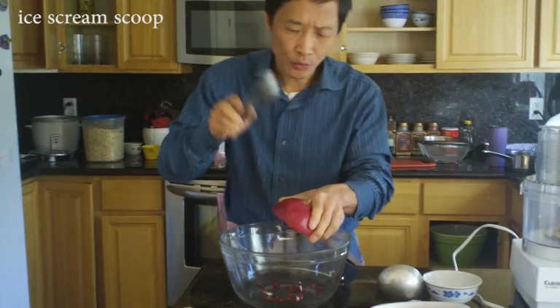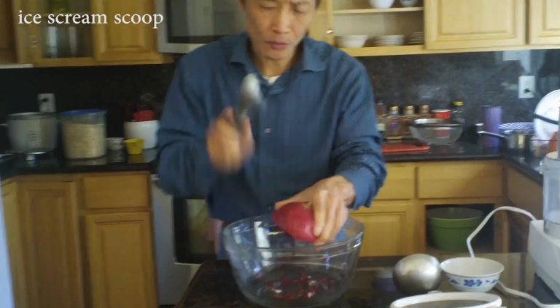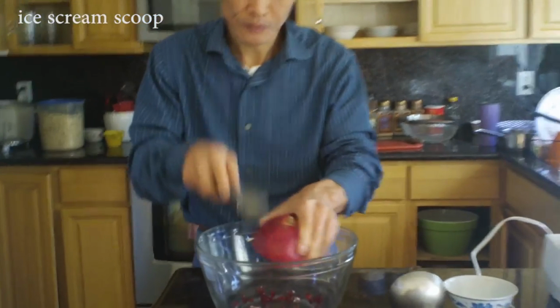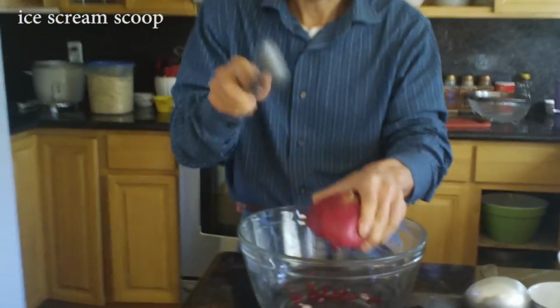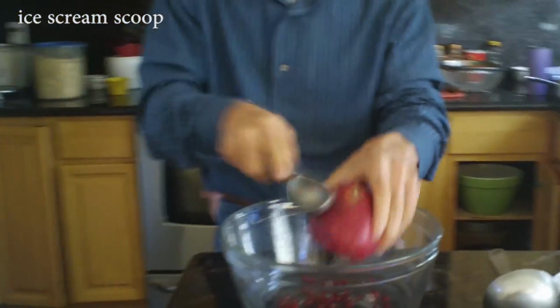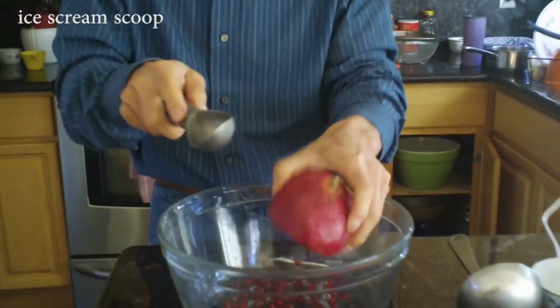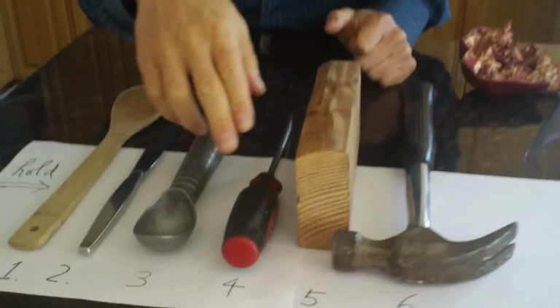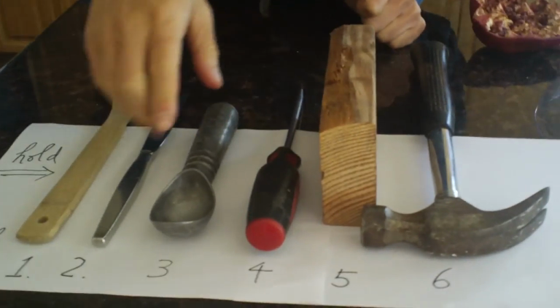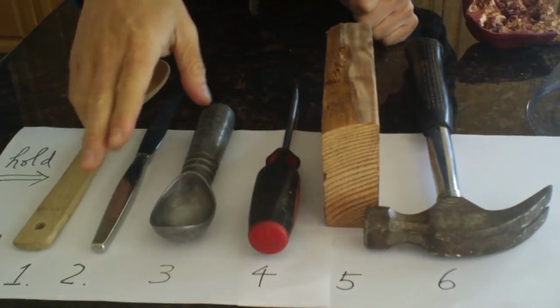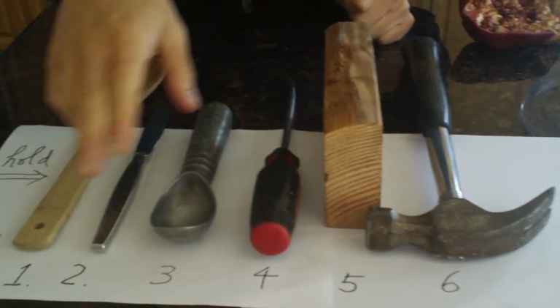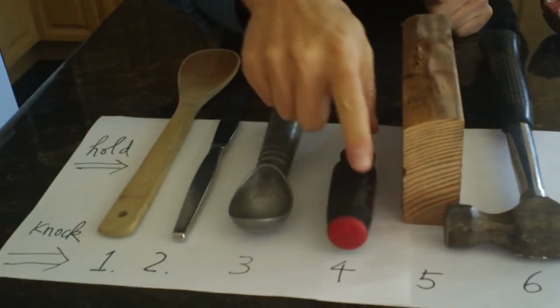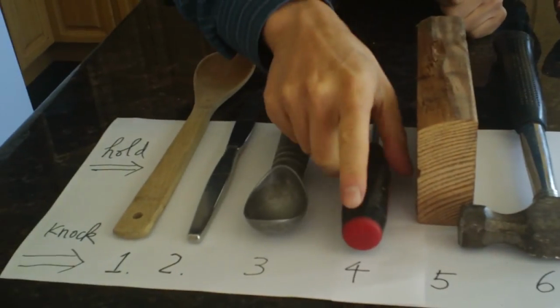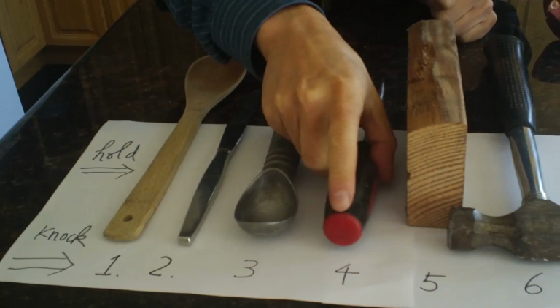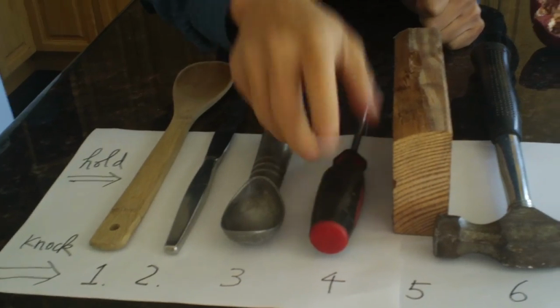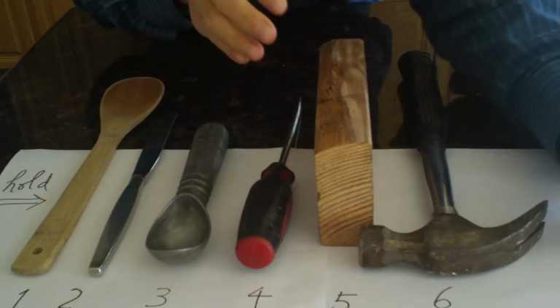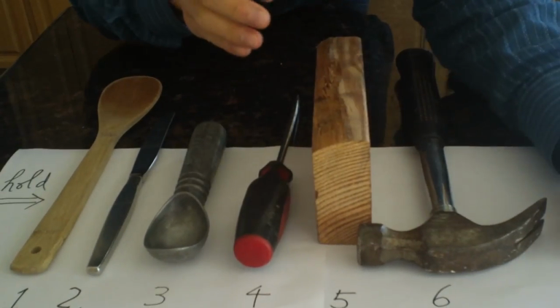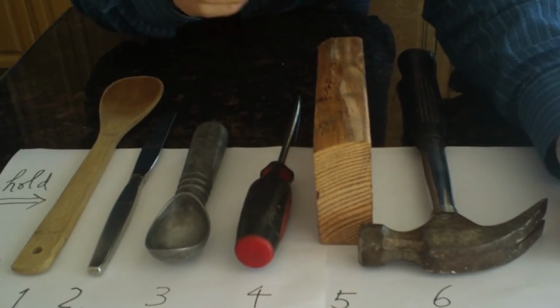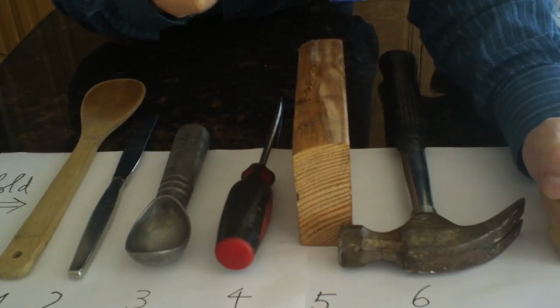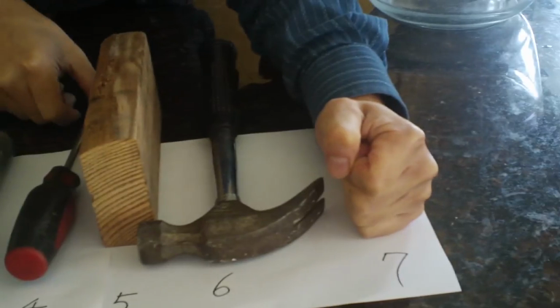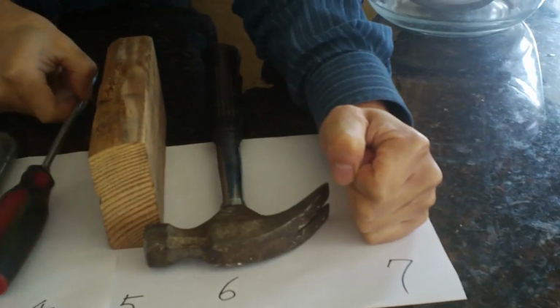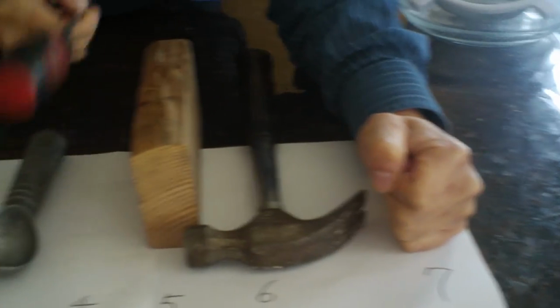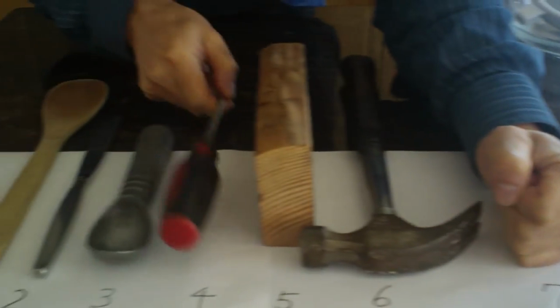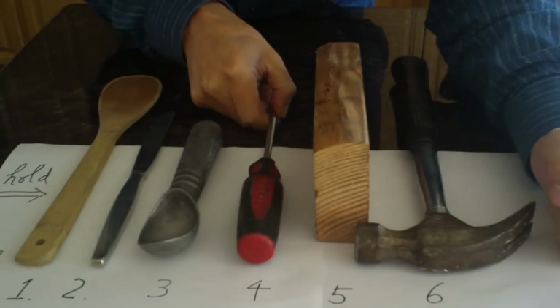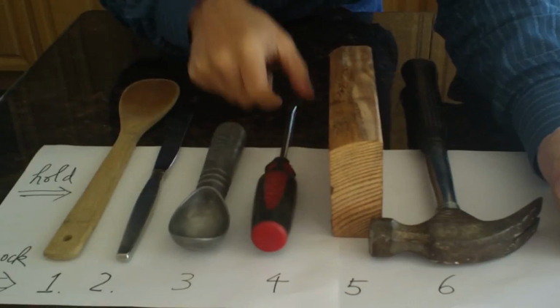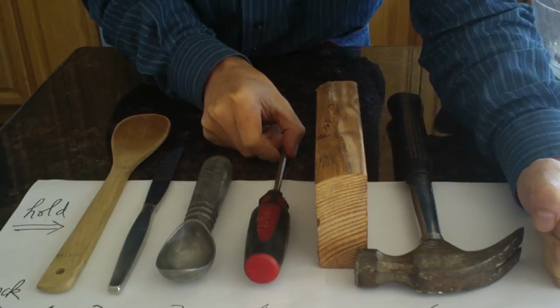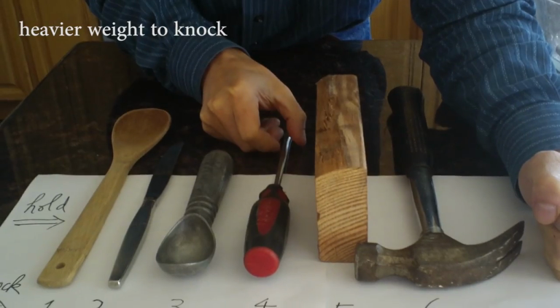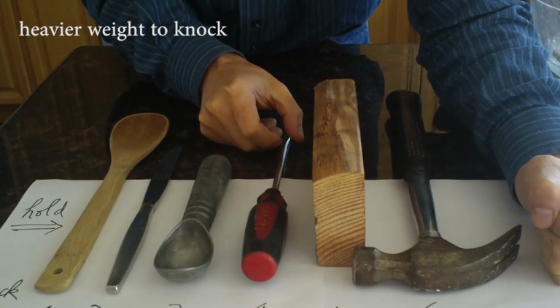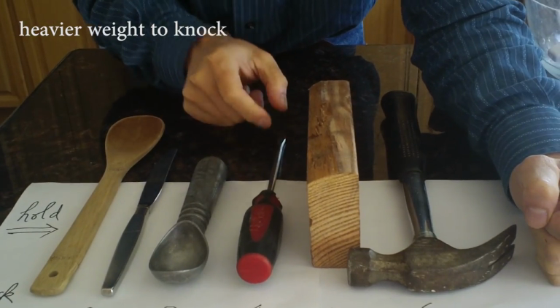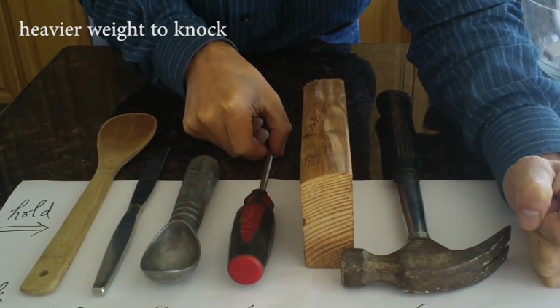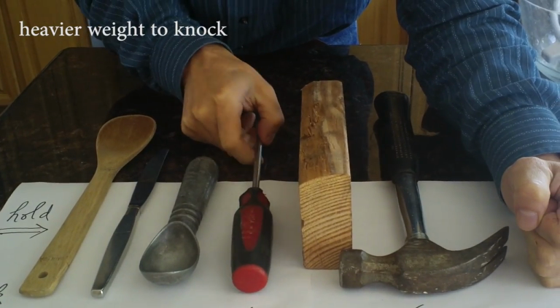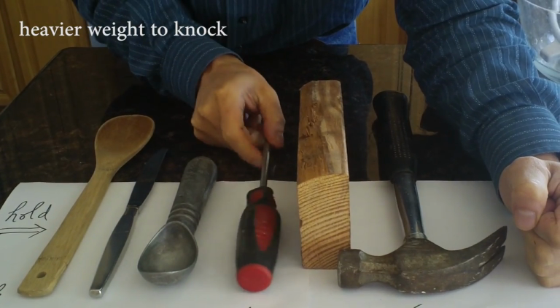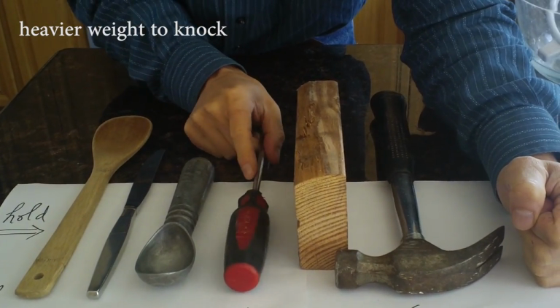Ice cream spoon — that works. Other tools you may use, for example, a screwdriver. You can even use the fist. Make sure when you hold it, hold one end. The end with a heavier weight is the one you use to knock.